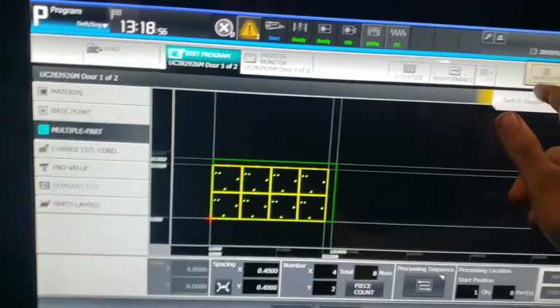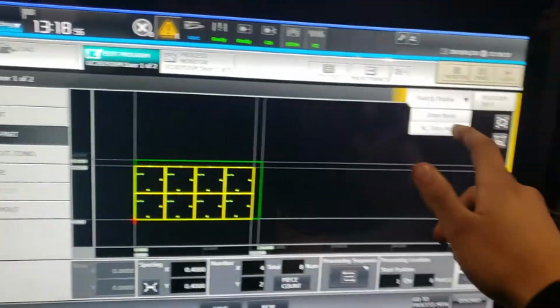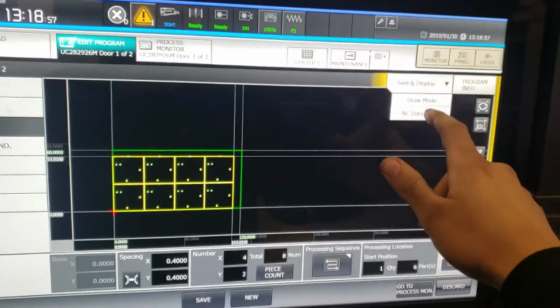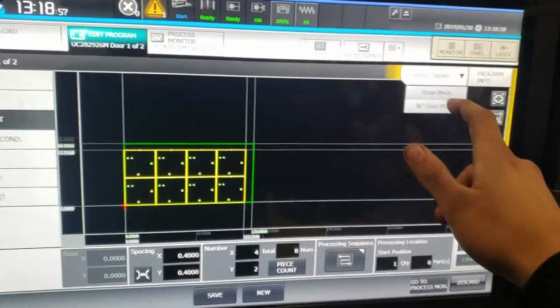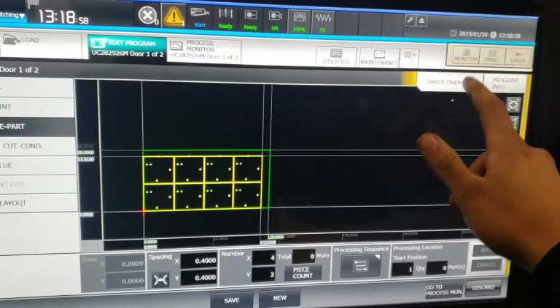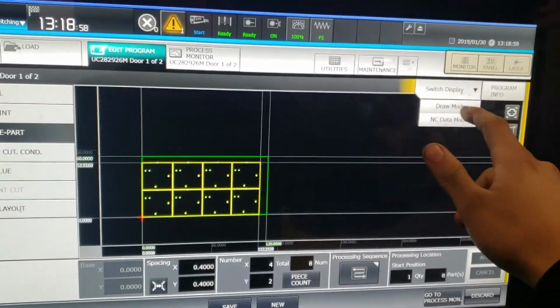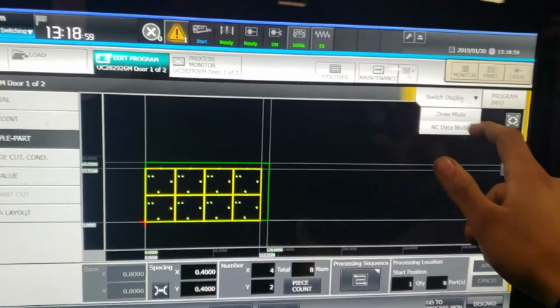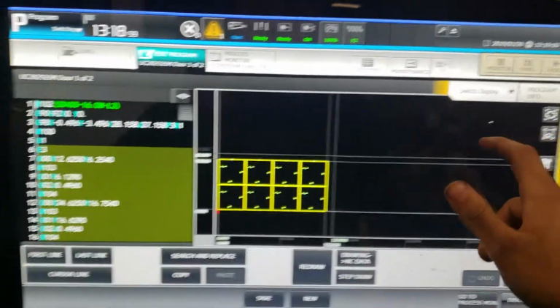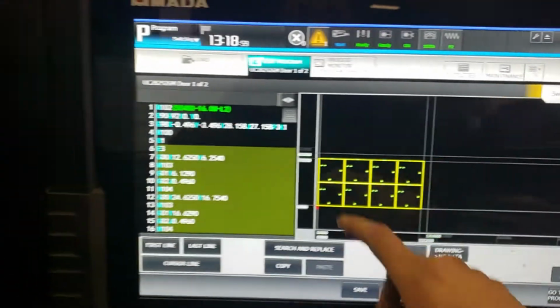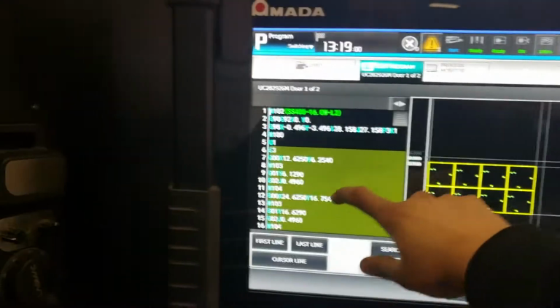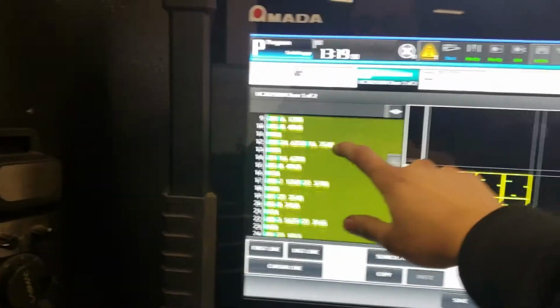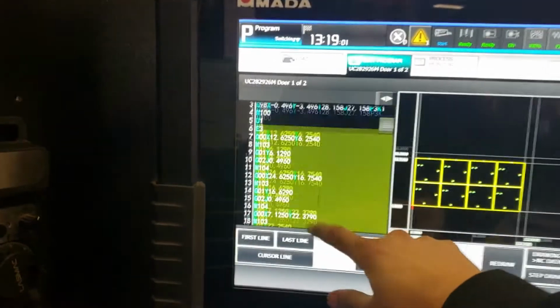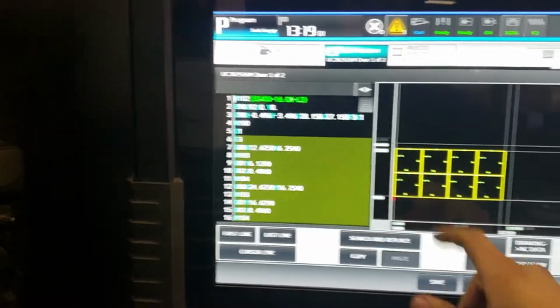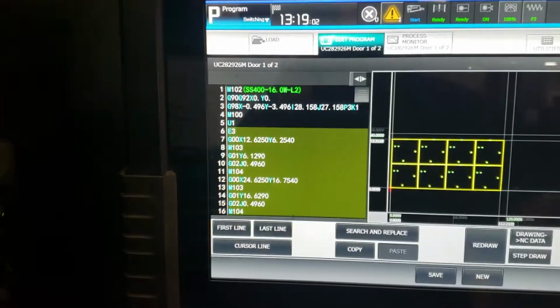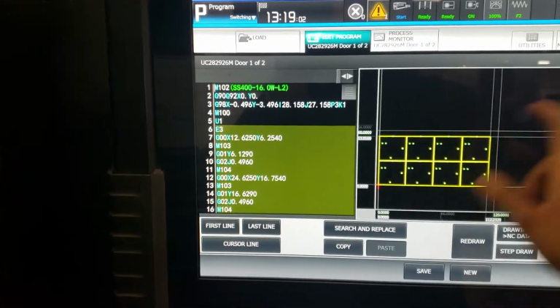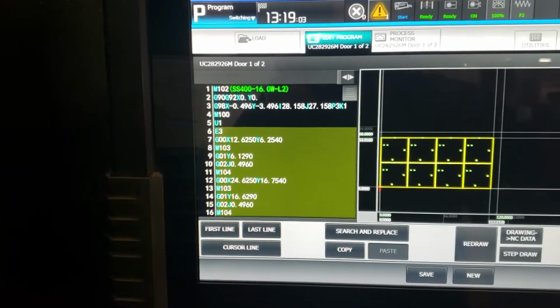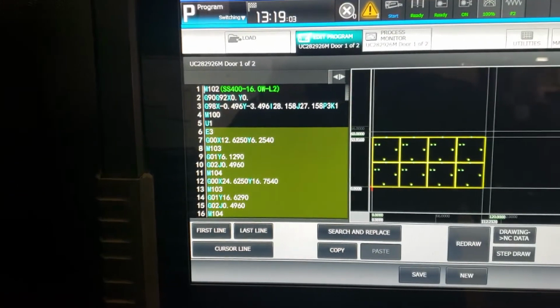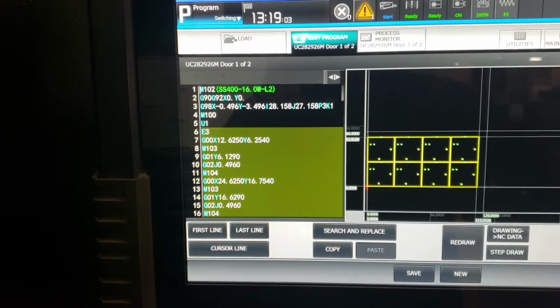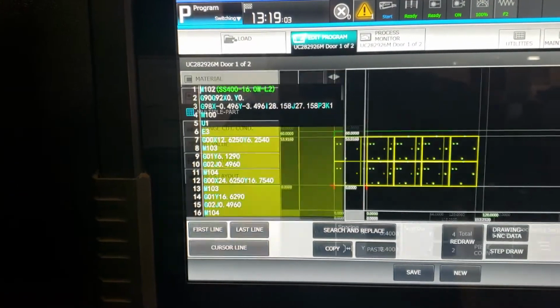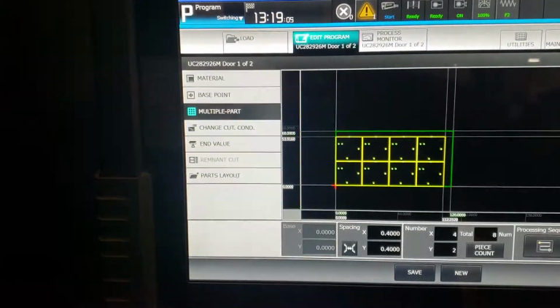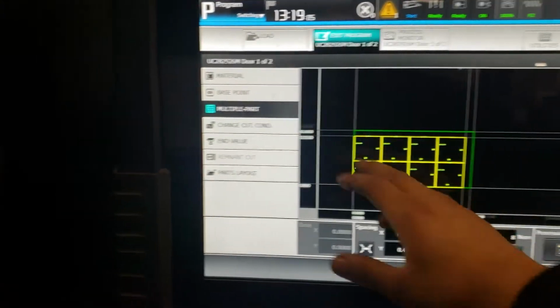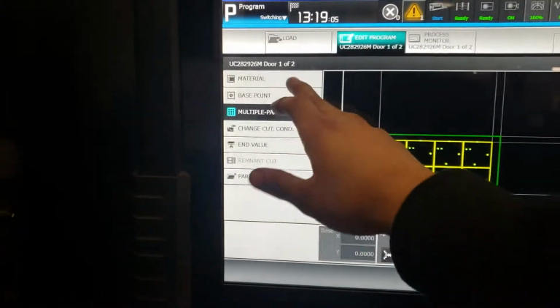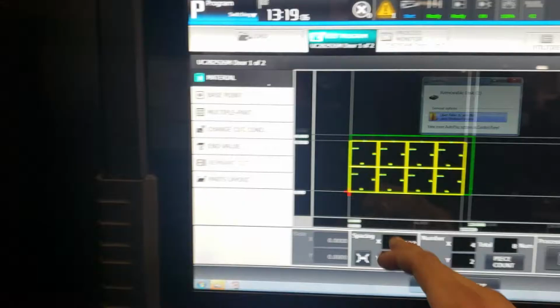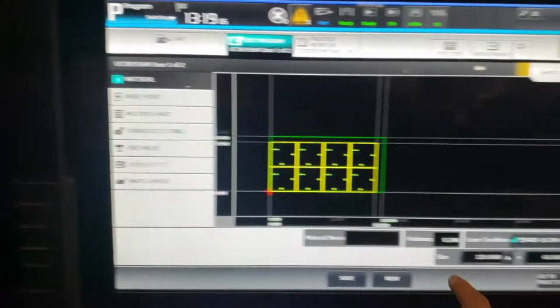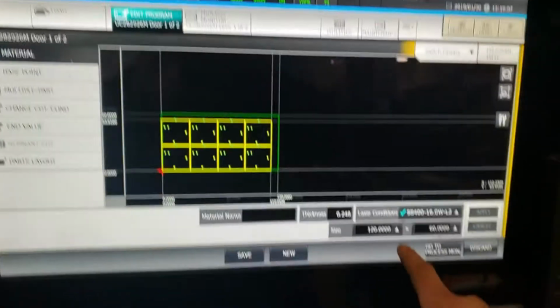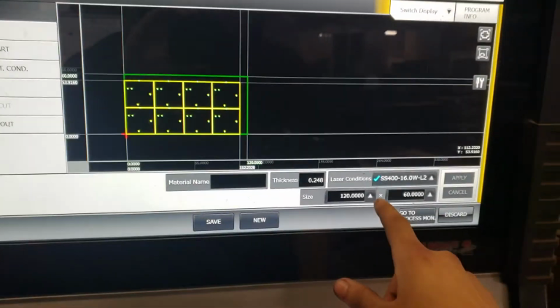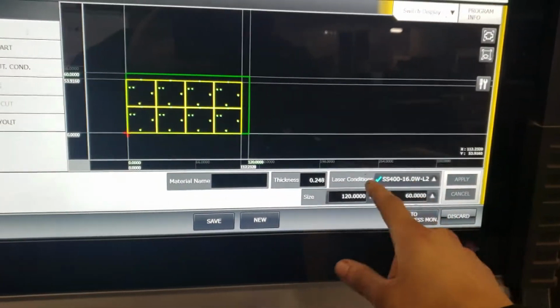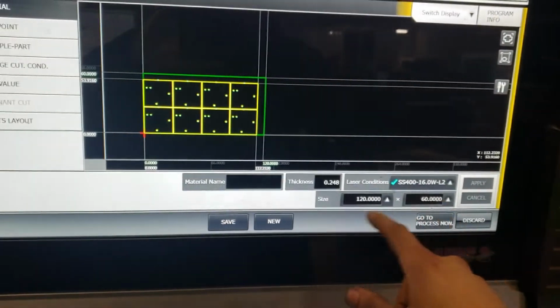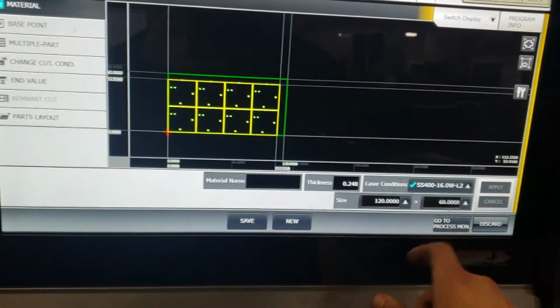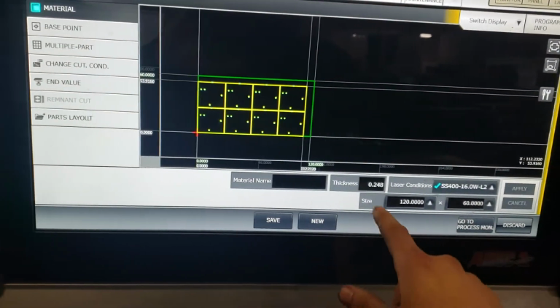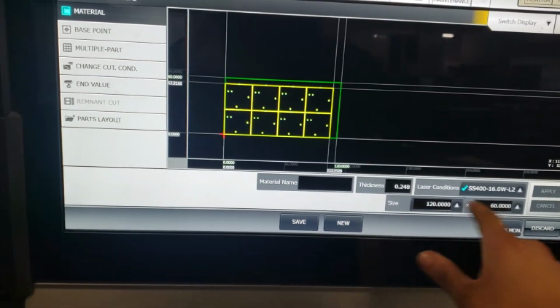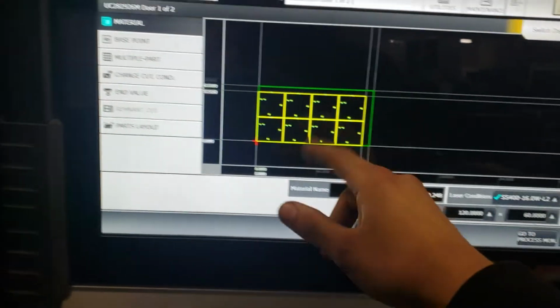You can go to your display, NC data, and it will show you all your cheat codes. Draw mode — so right here you go to material, input your material, and this is the size of the sheet.